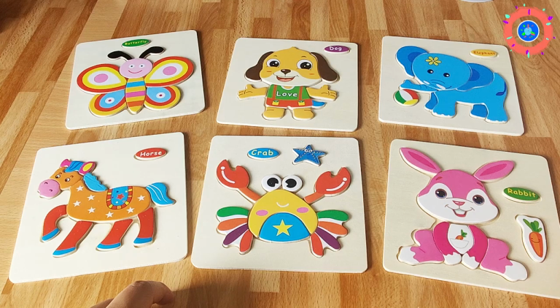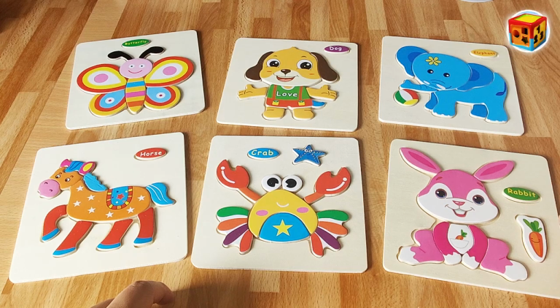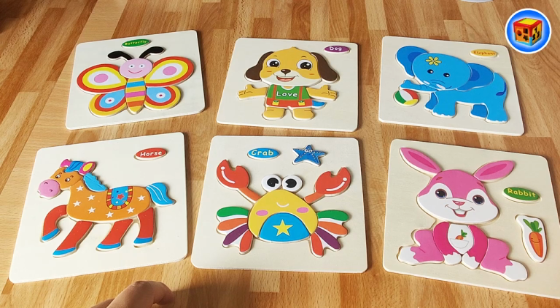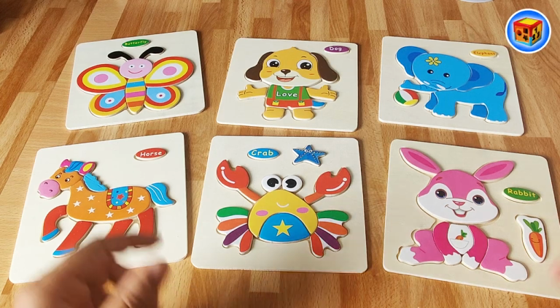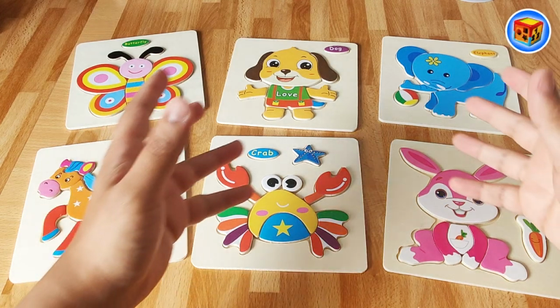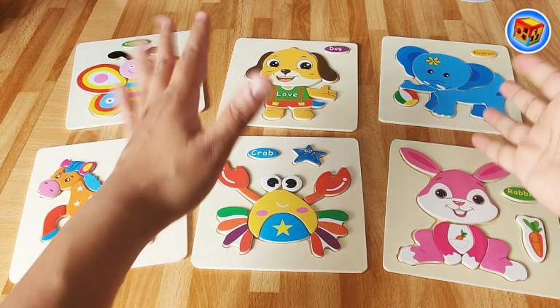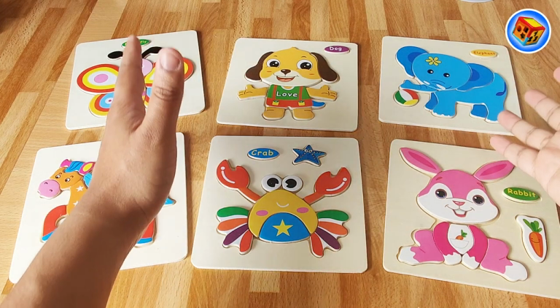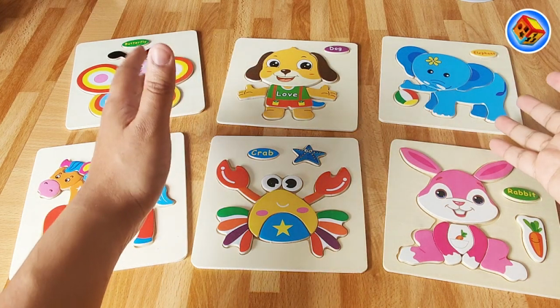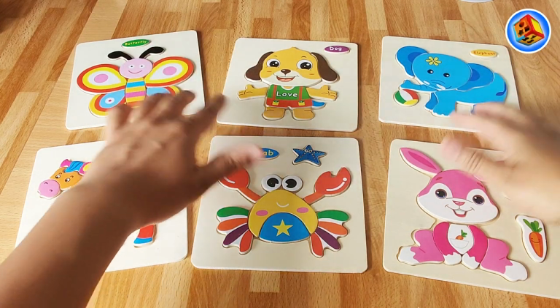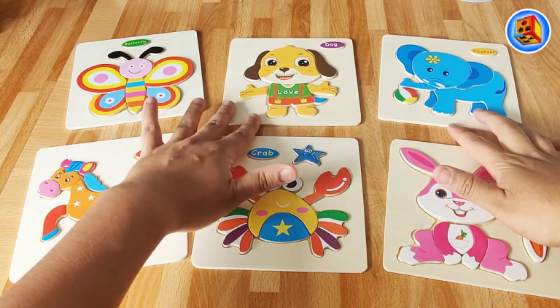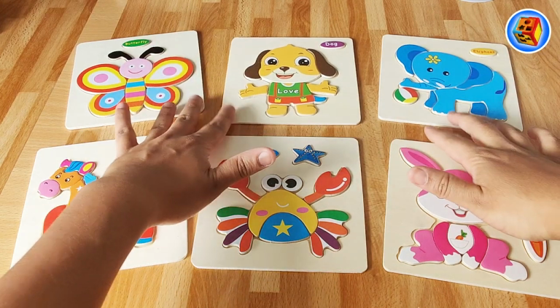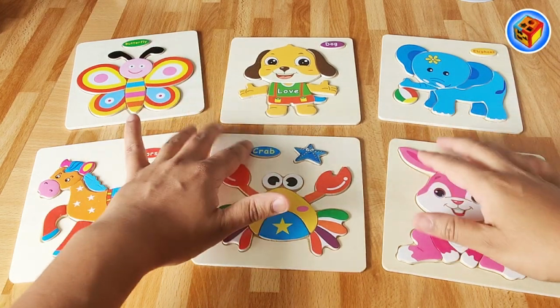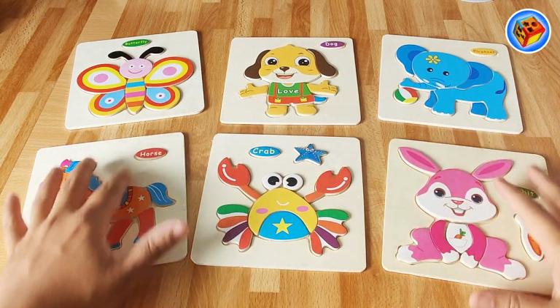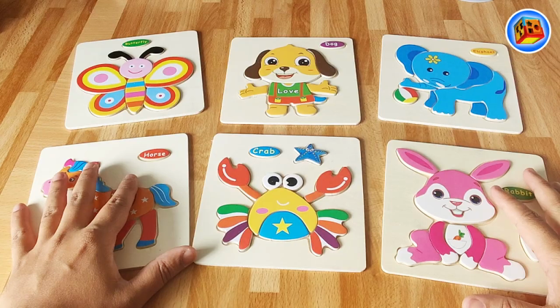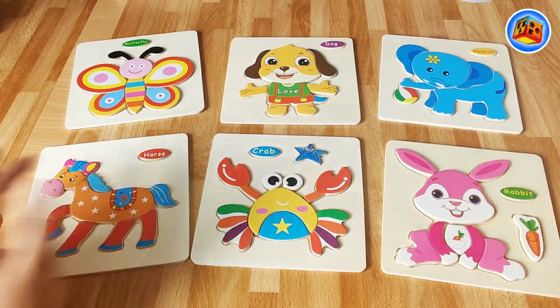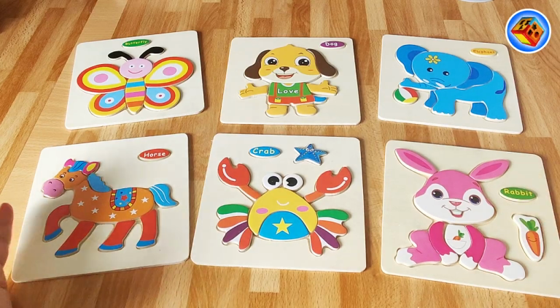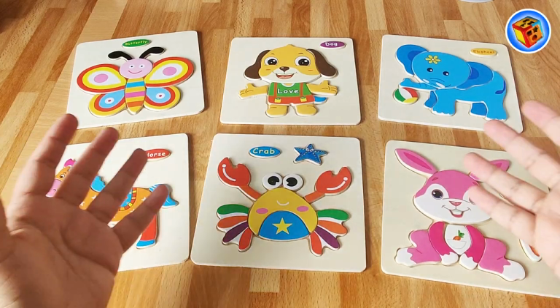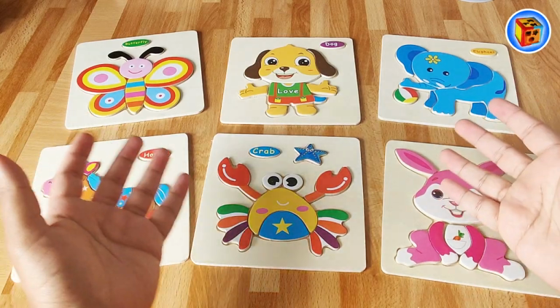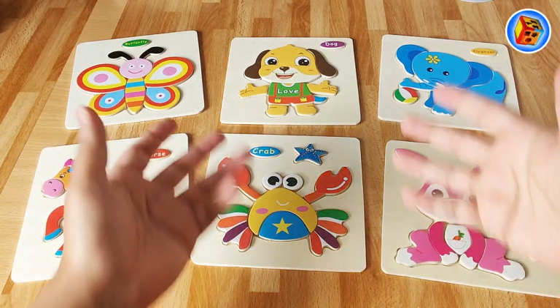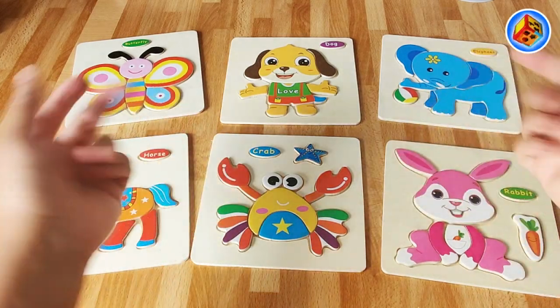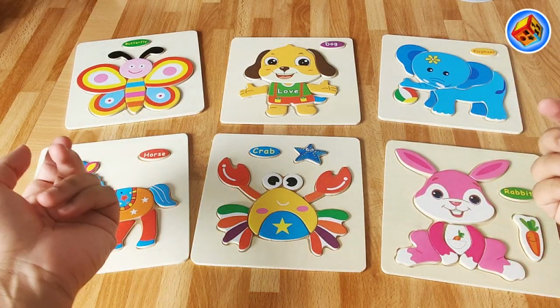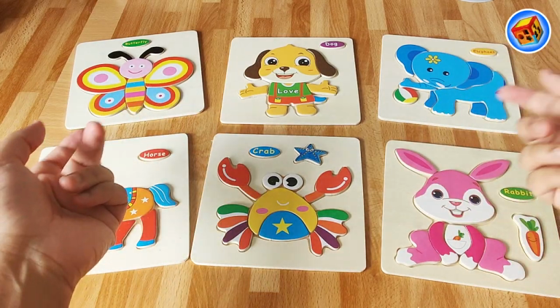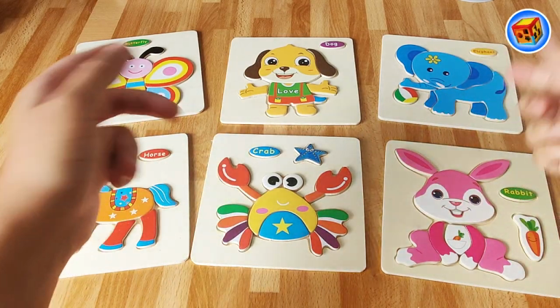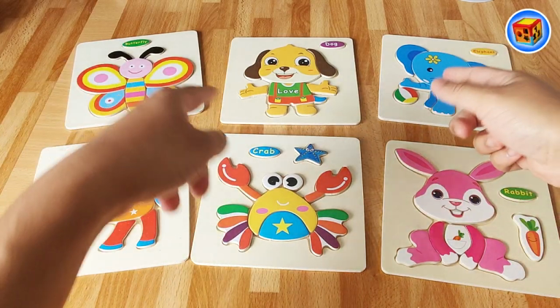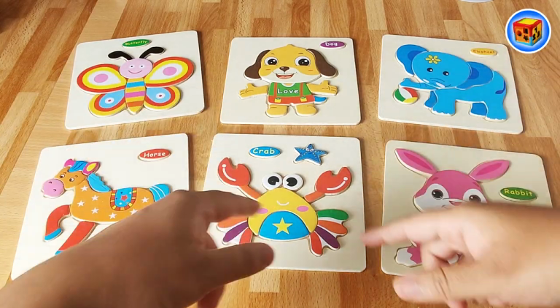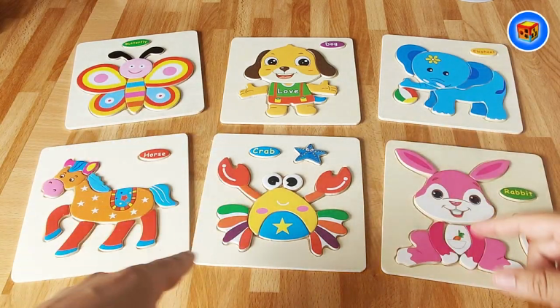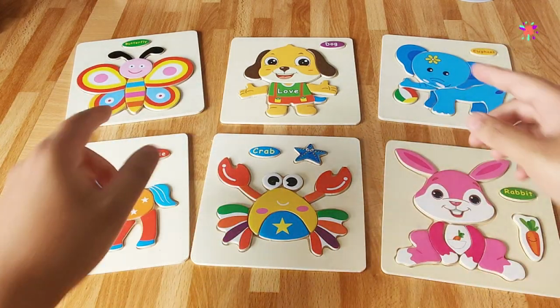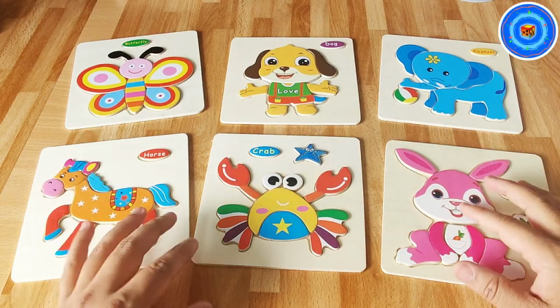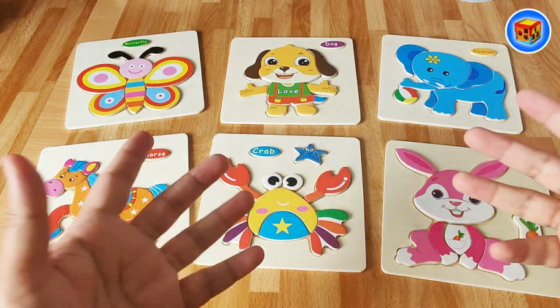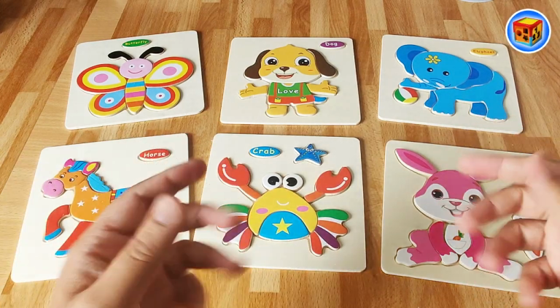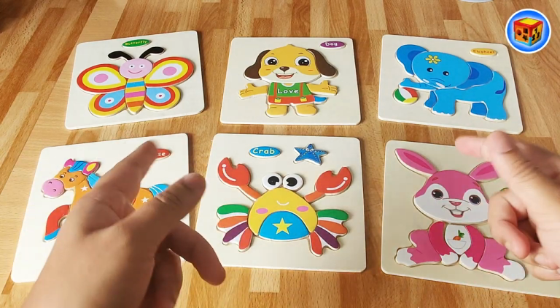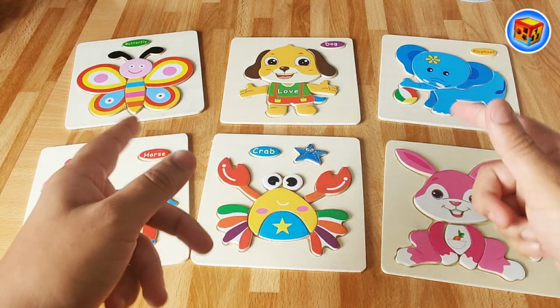Wow, look at all these puzzle boards! Look how colourful they are! Shall we play with them together? You can help me figure out which pieces go where. Come on, let's go!